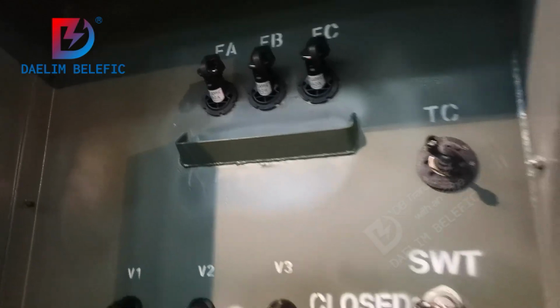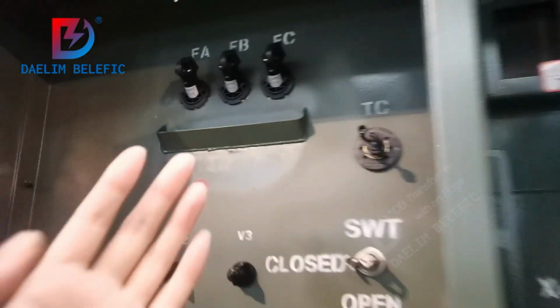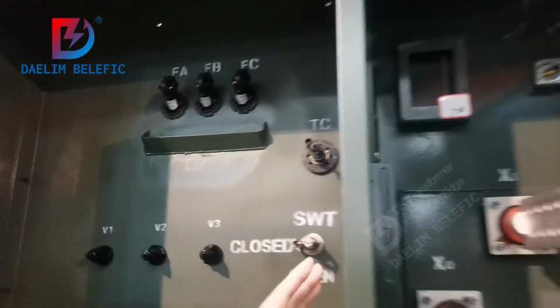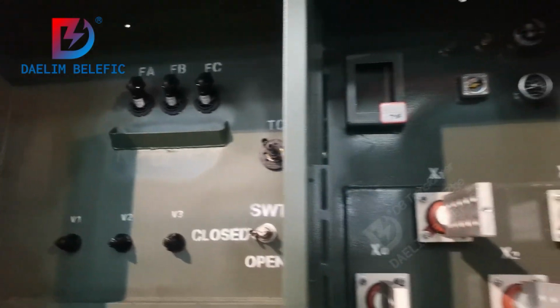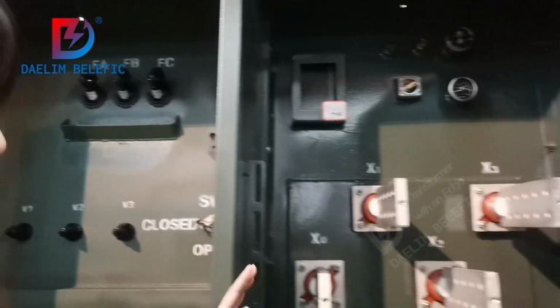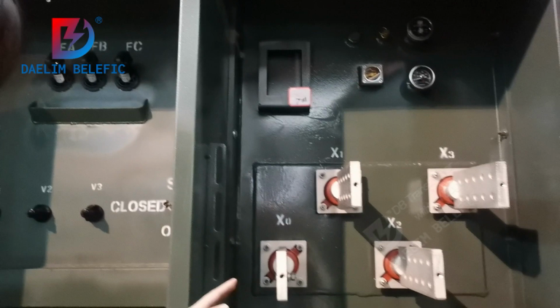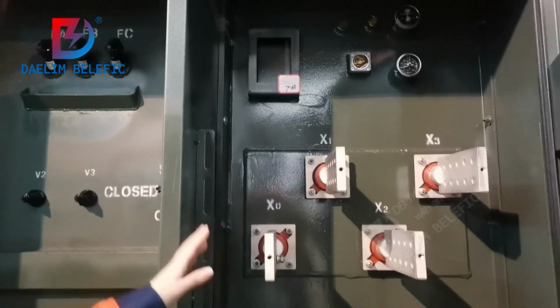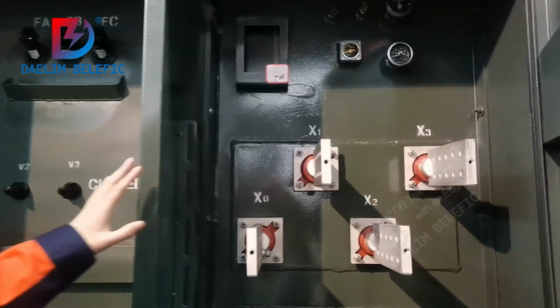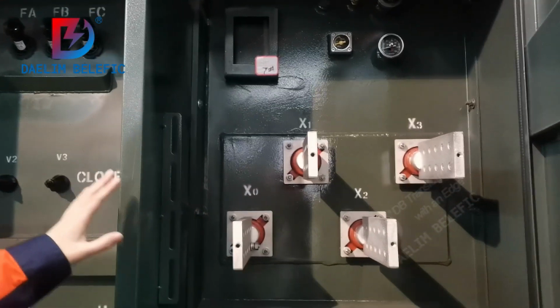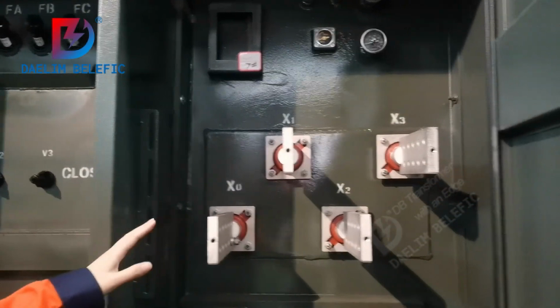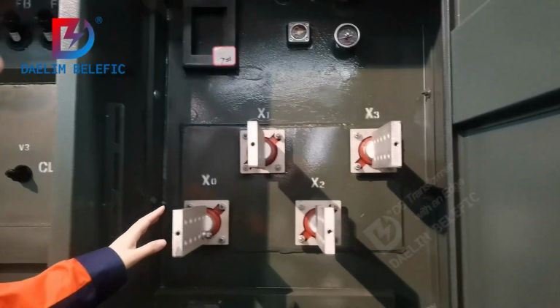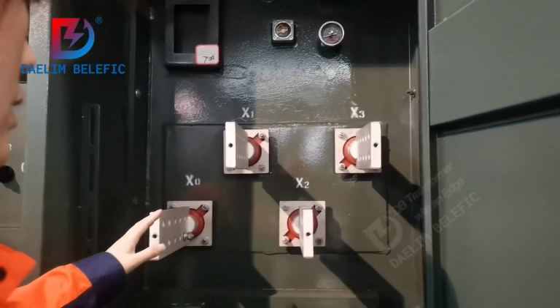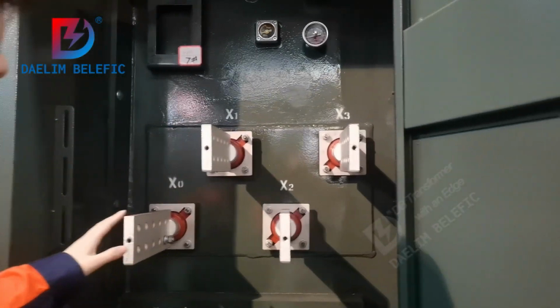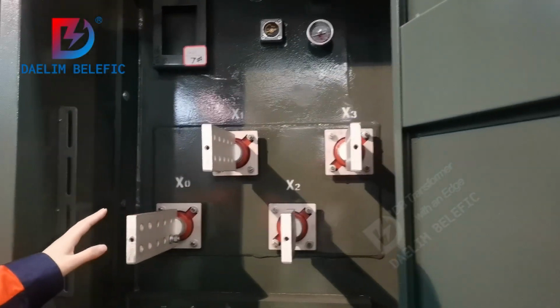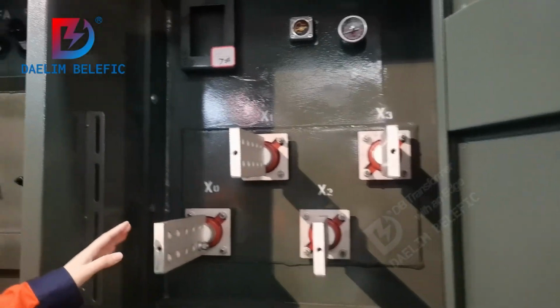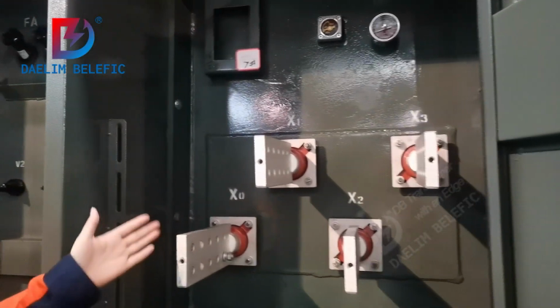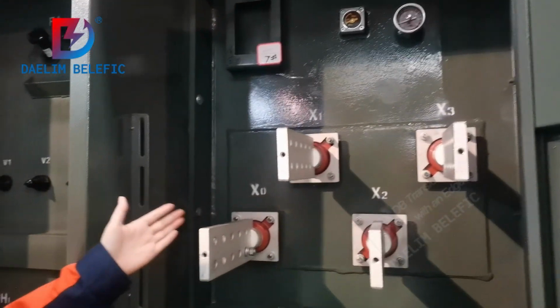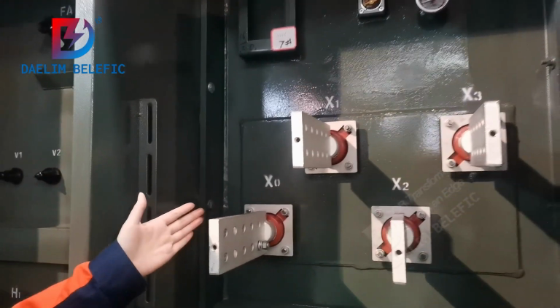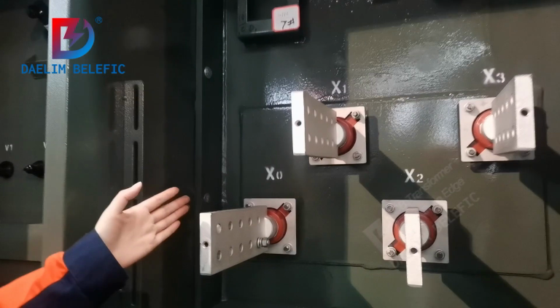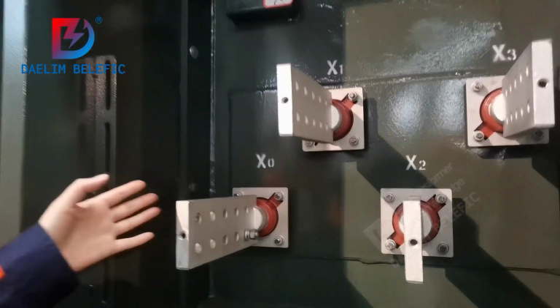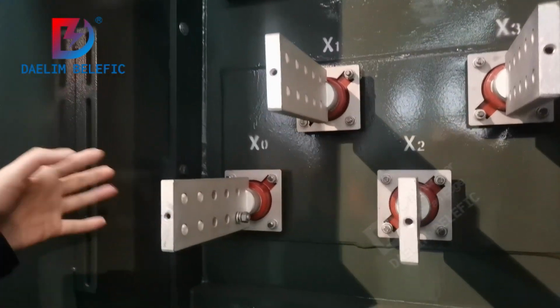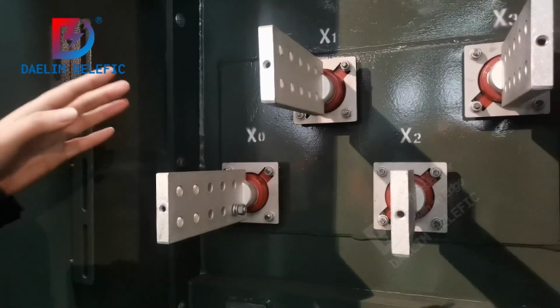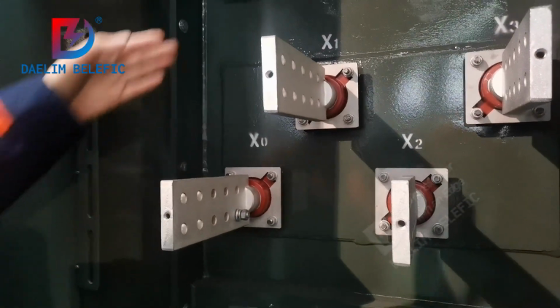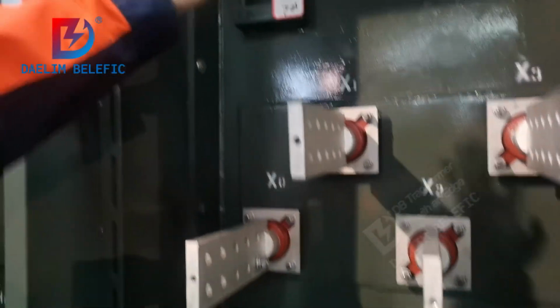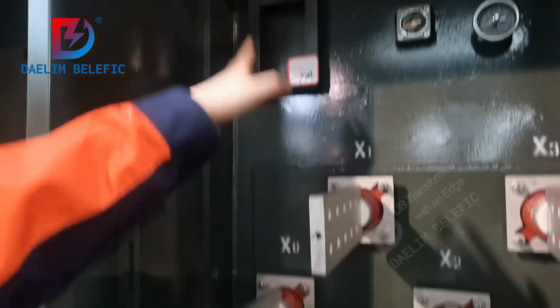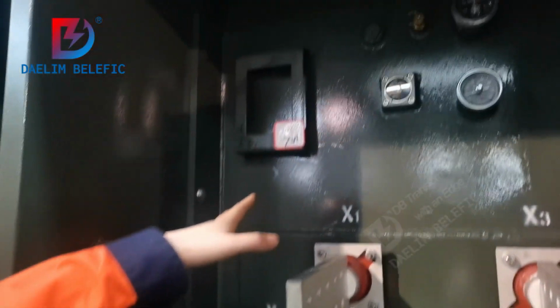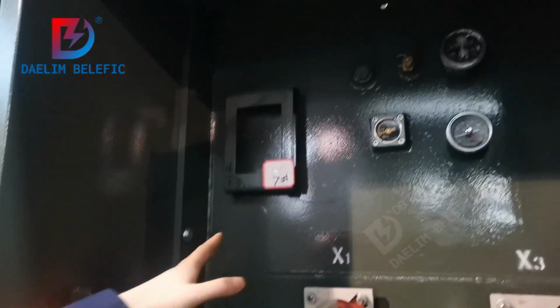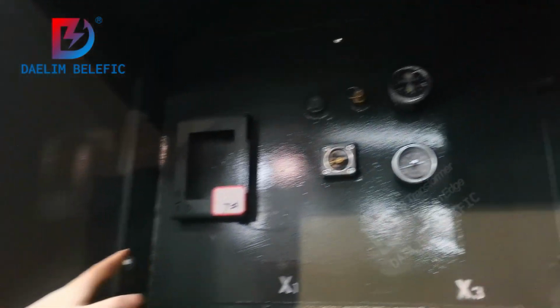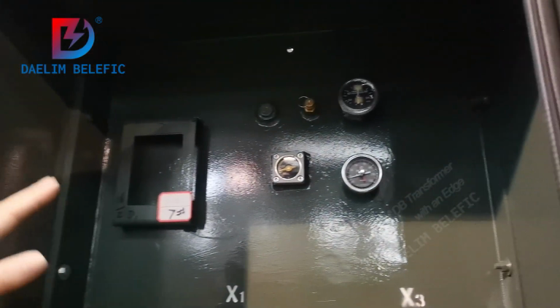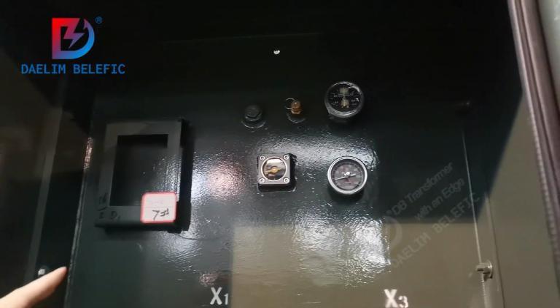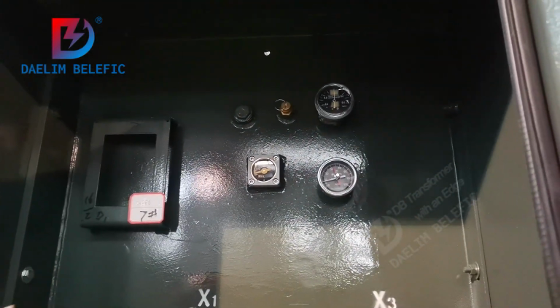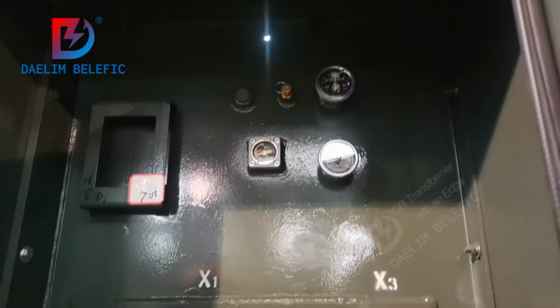In the low voltage compartment, you can see the spade type low voltage bushings, spade type gauges, and the pressure relief device.